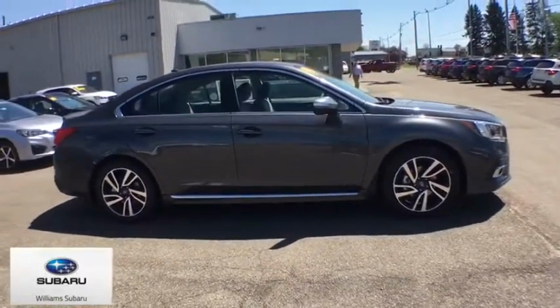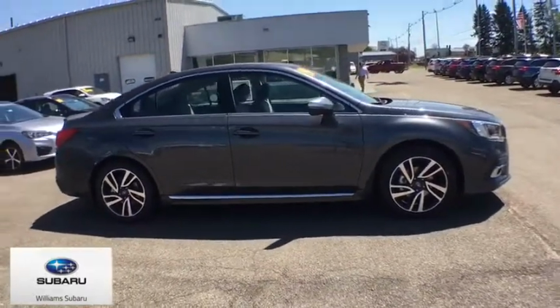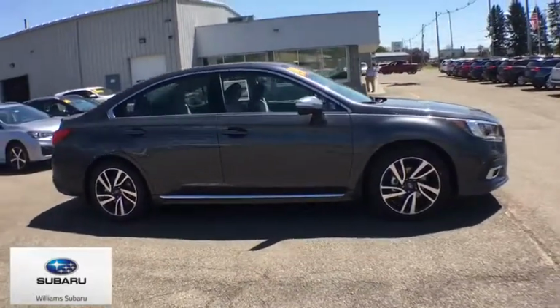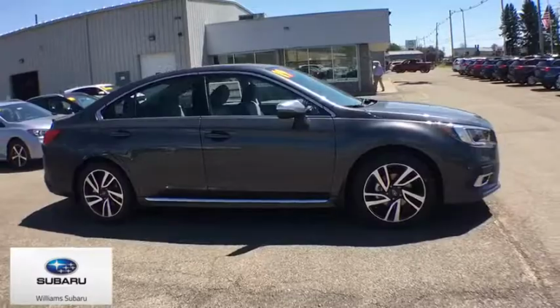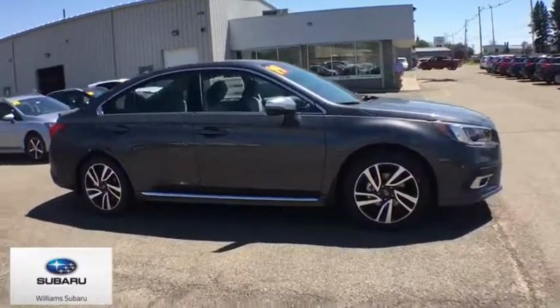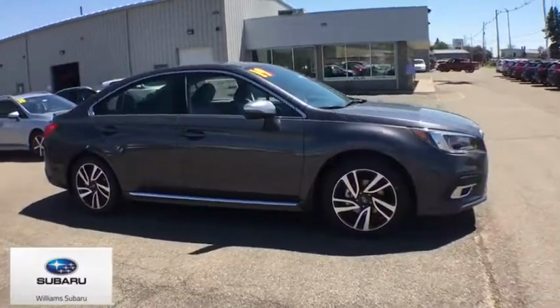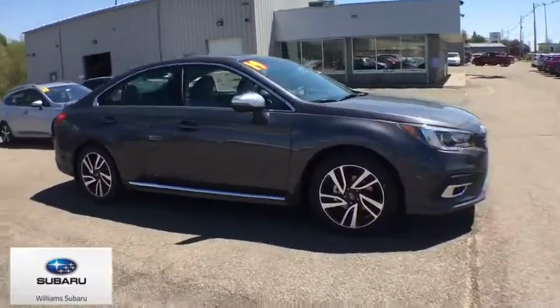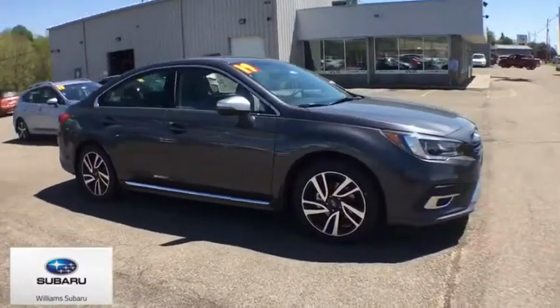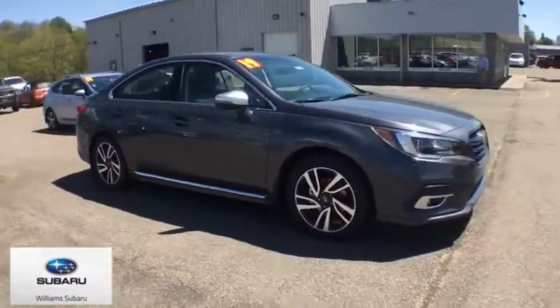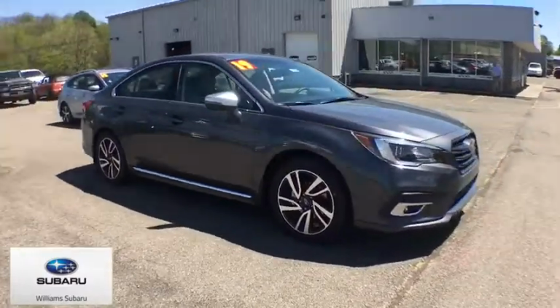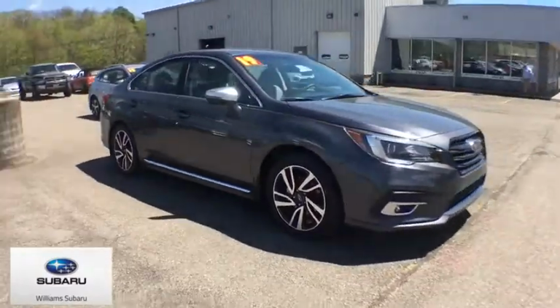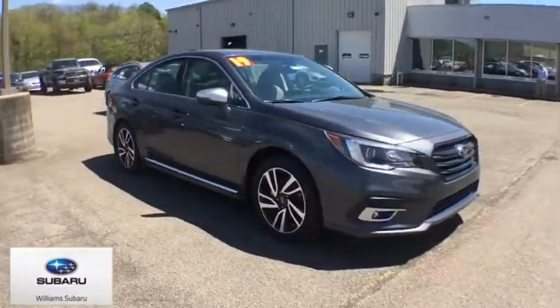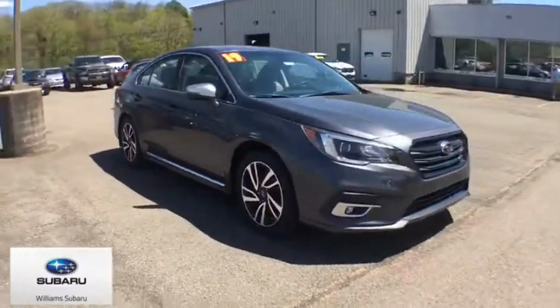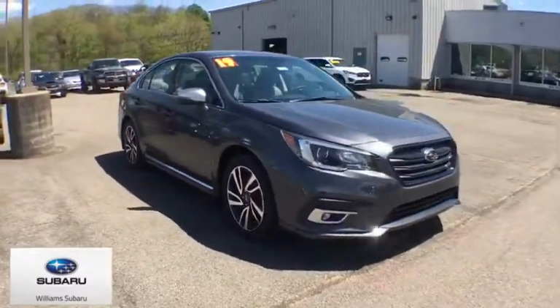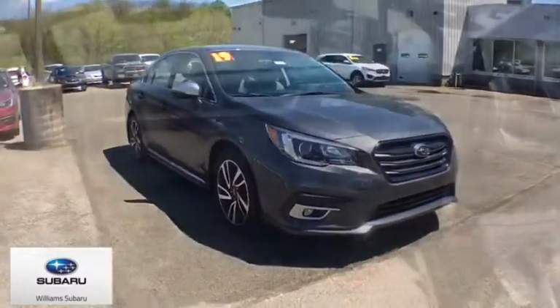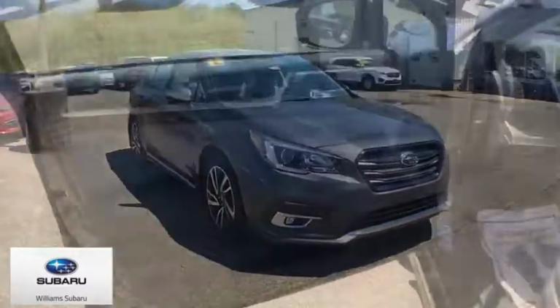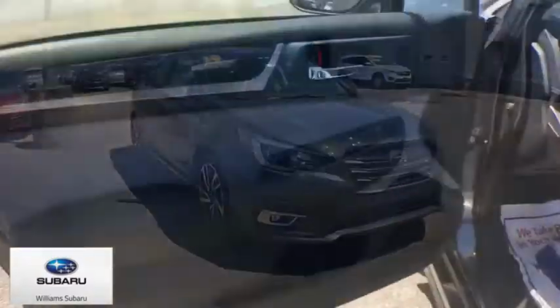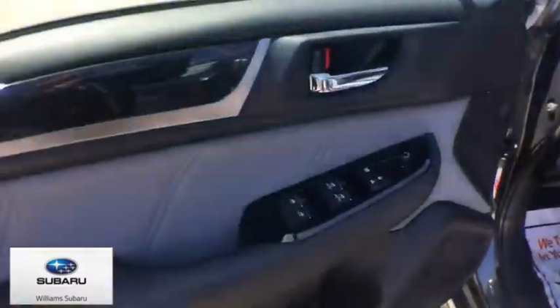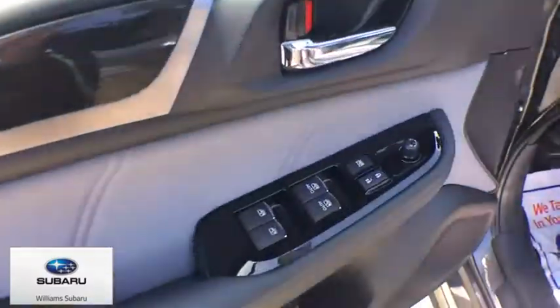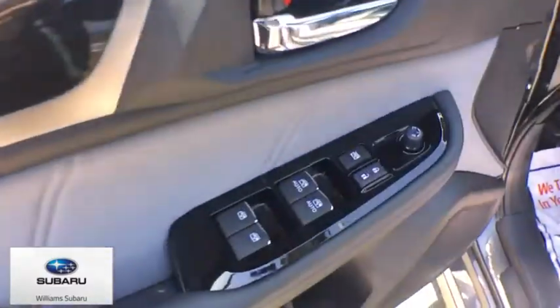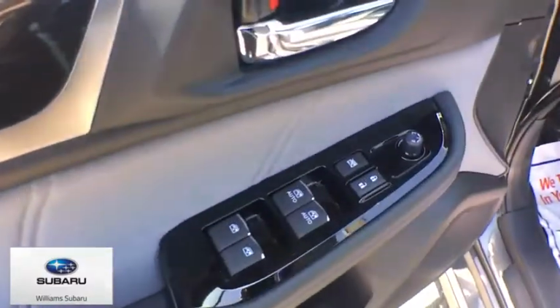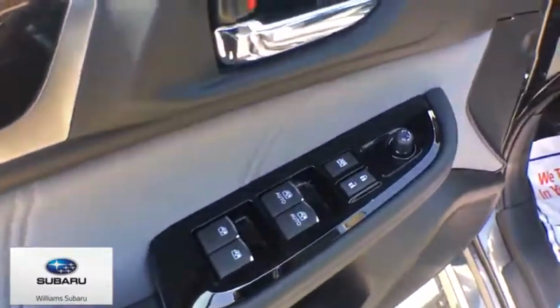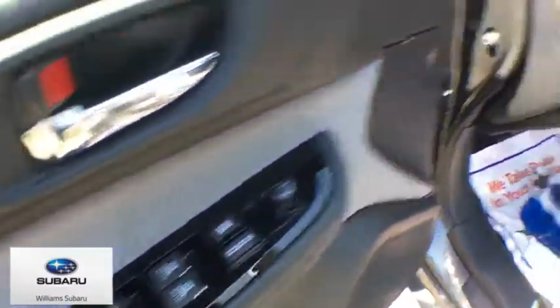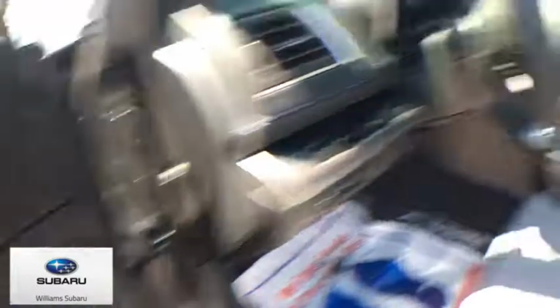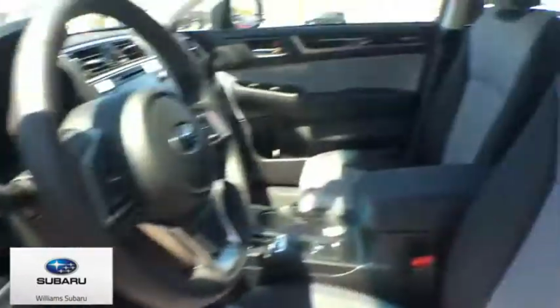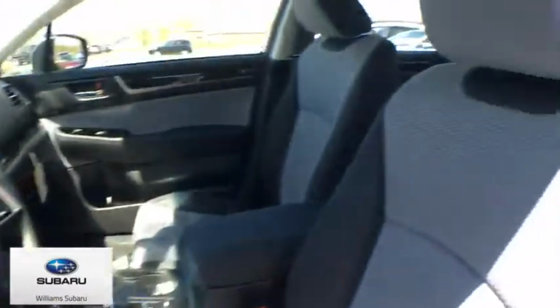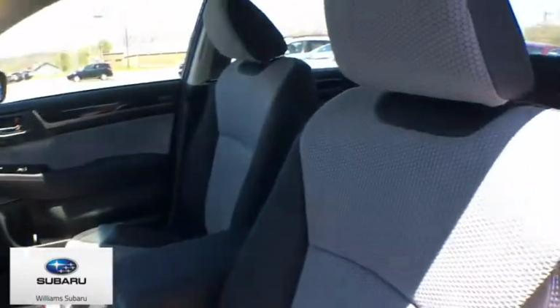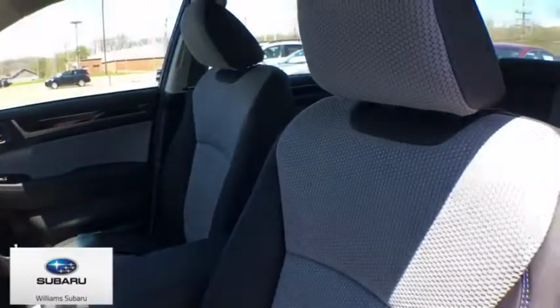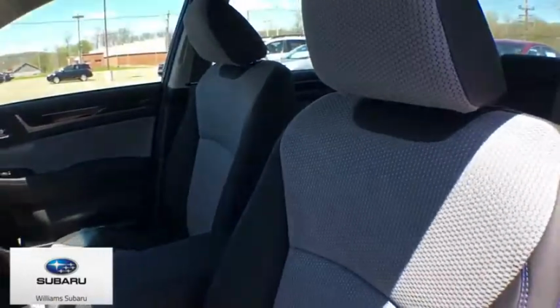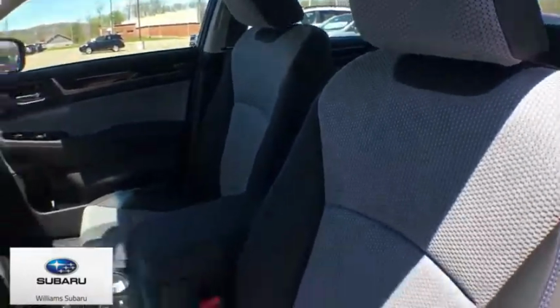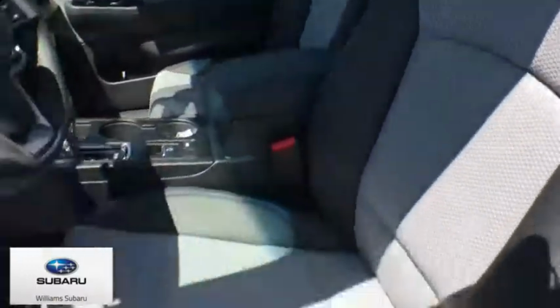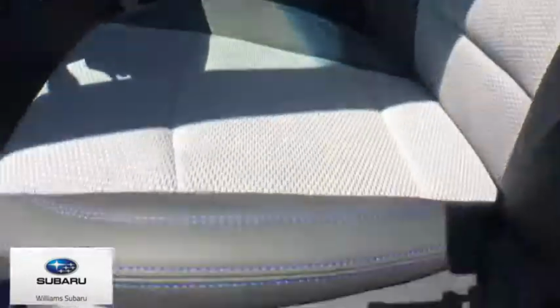Rear window defroster, security system, trip computer, CD player, panic alarm, overhead console, tachometer, remote keyless entry.